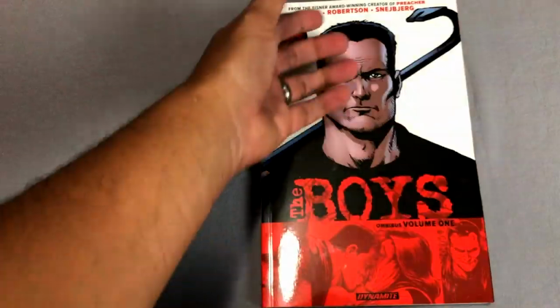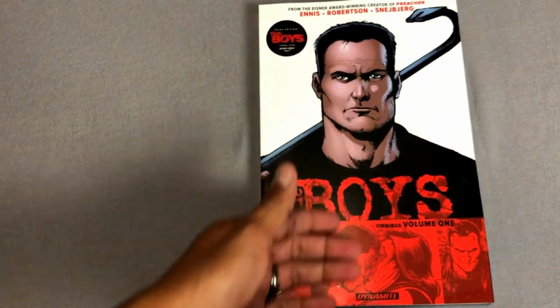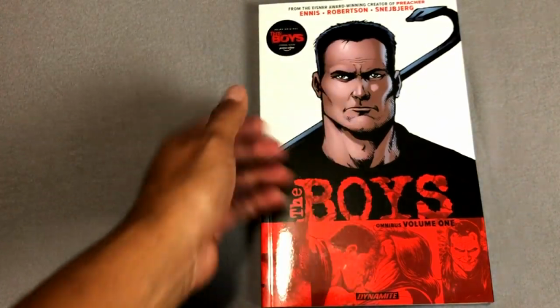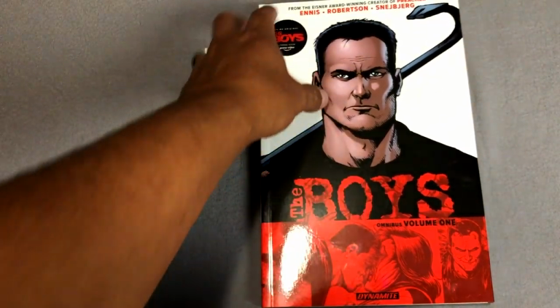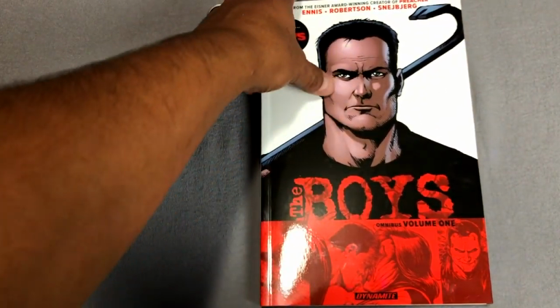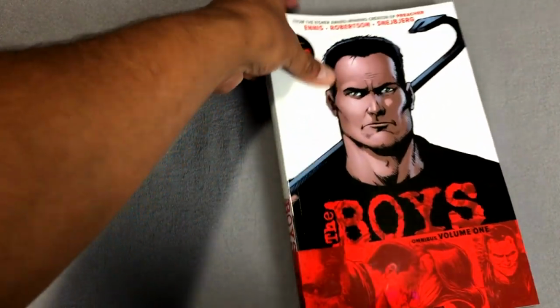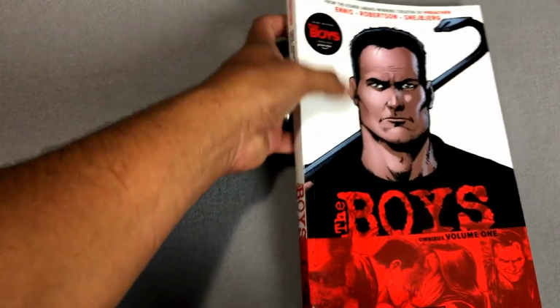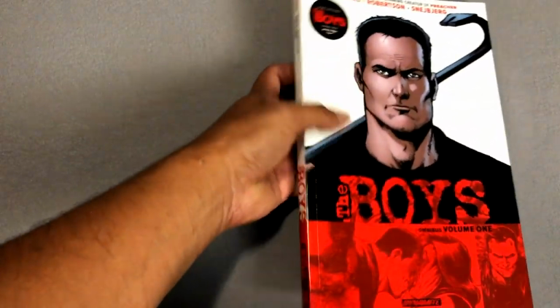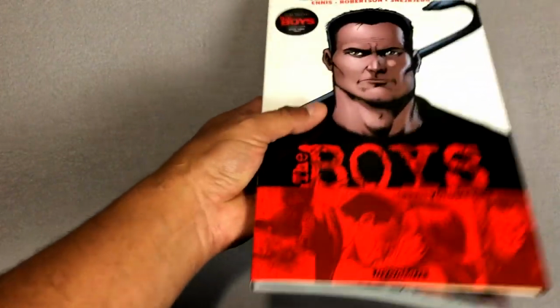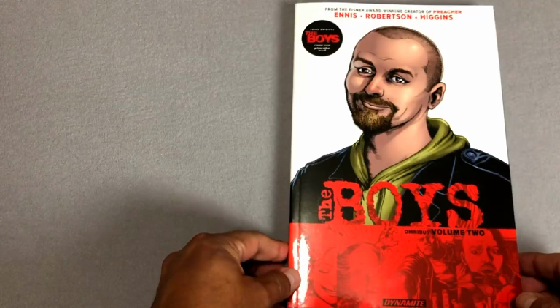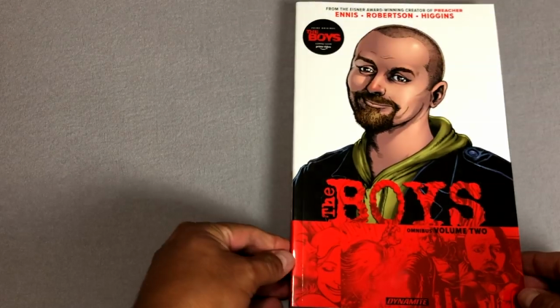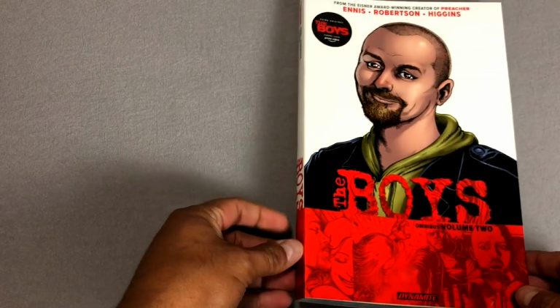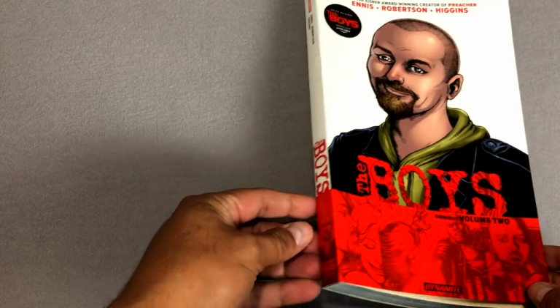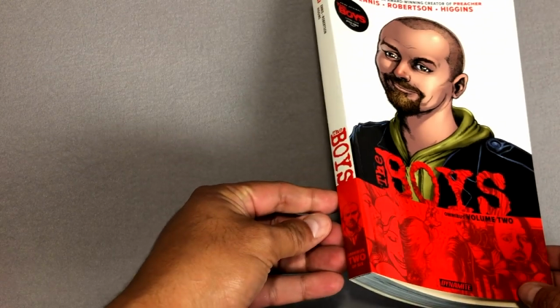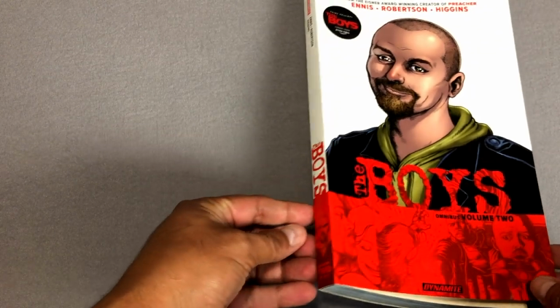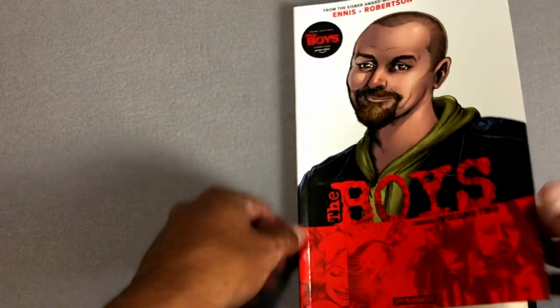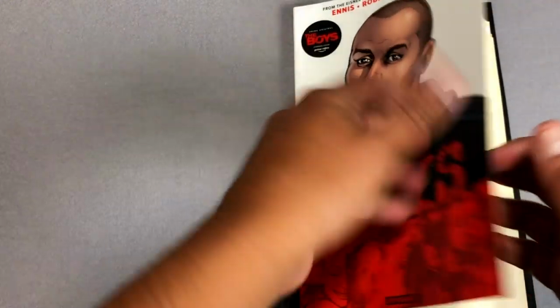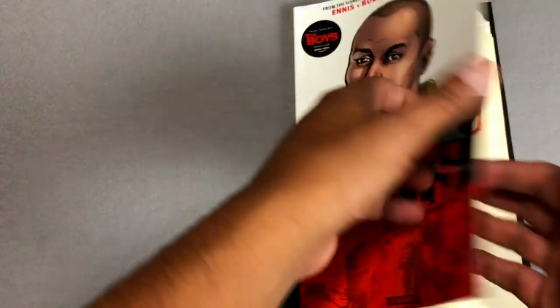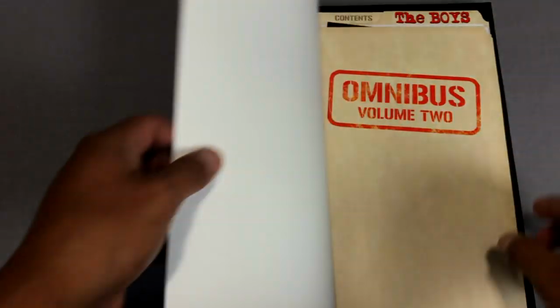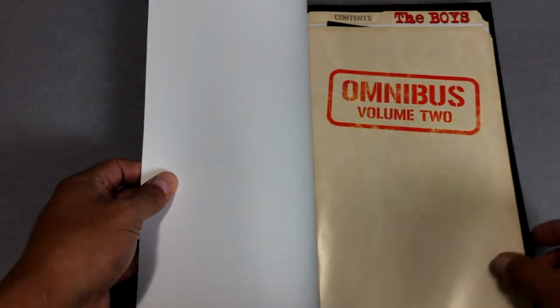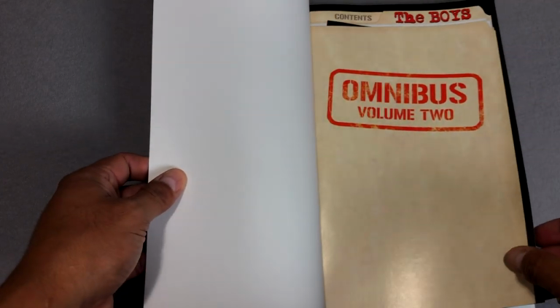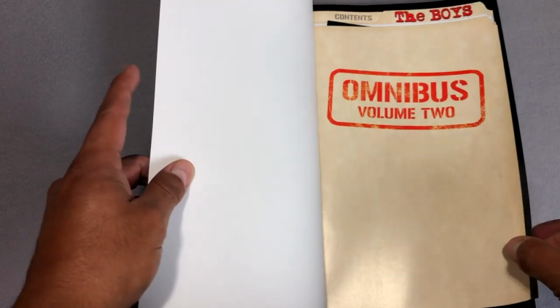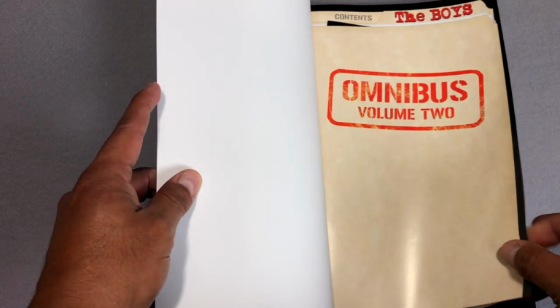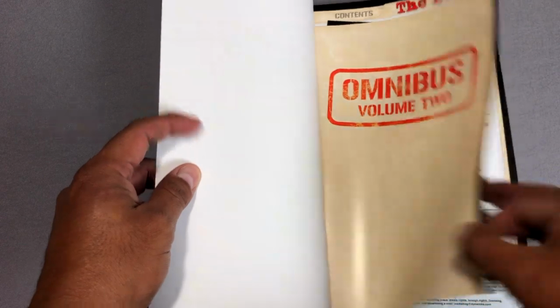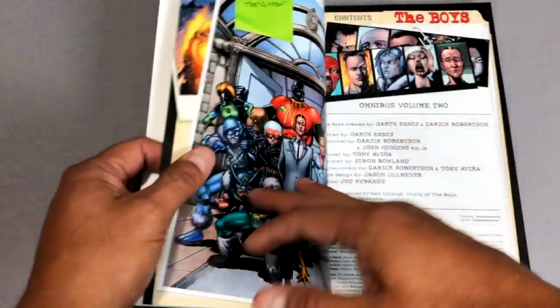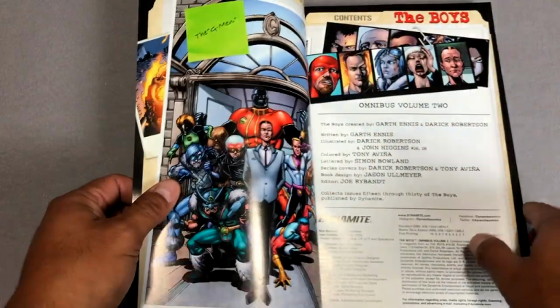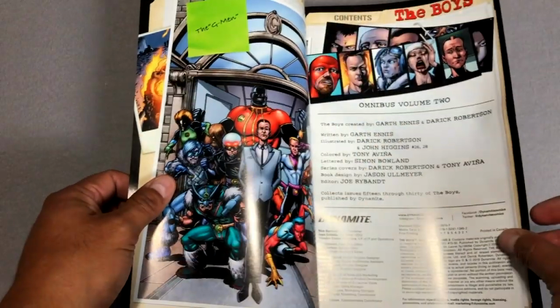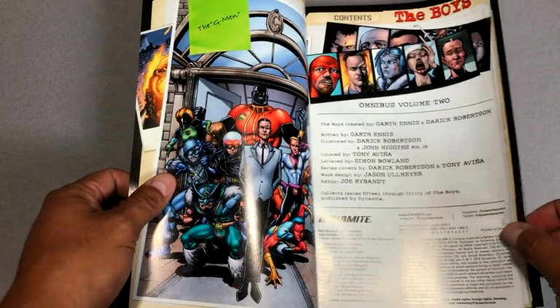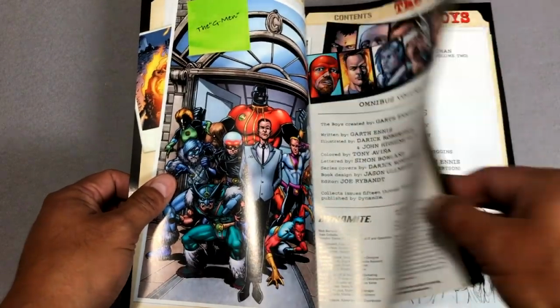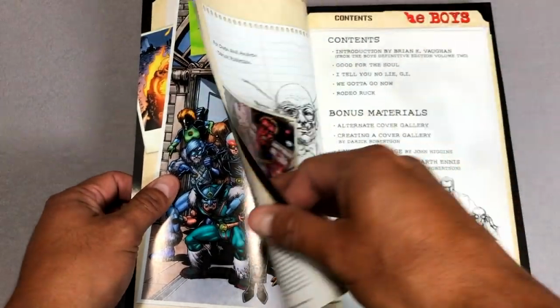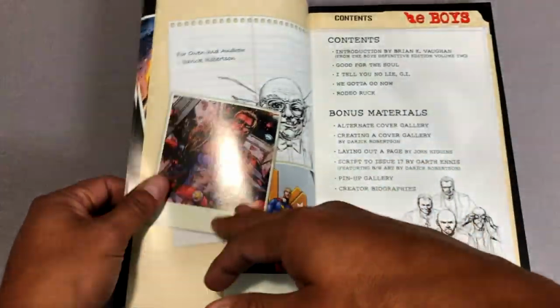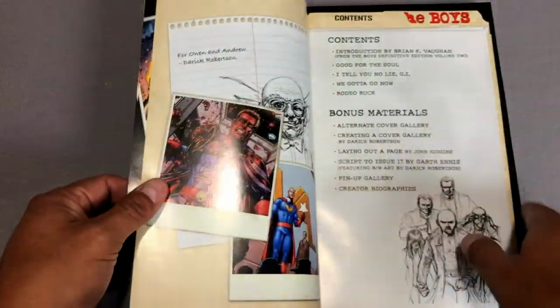On the cover you have Butcher, who's played by Karl Urban in the TV series. And here is volume number two — this has Huey on the cover, who on purpose looks like Simon Pegg.